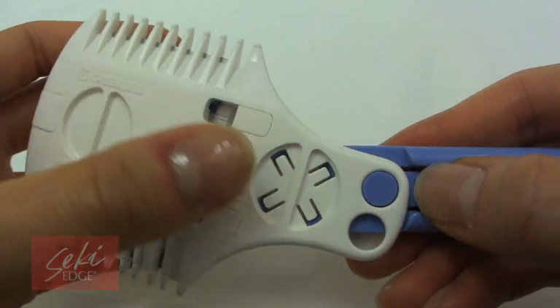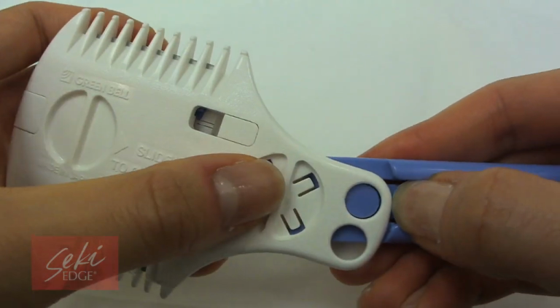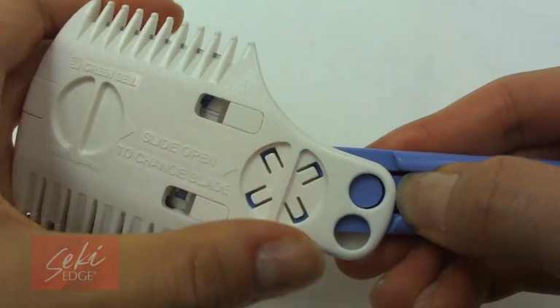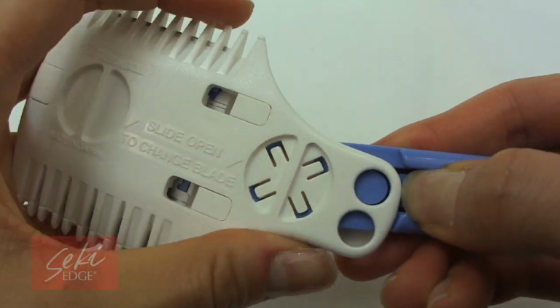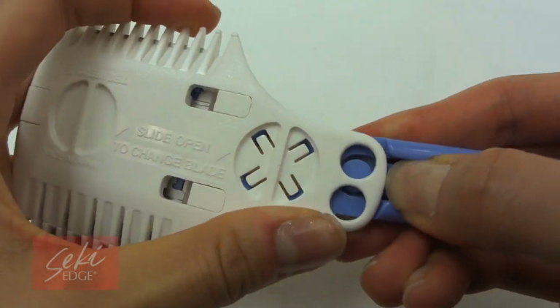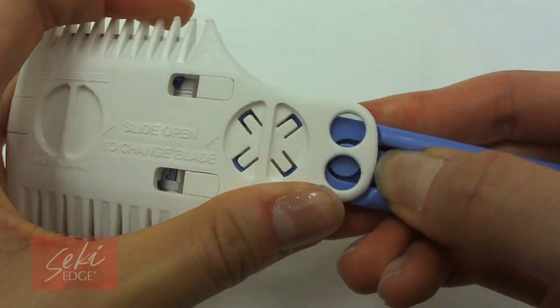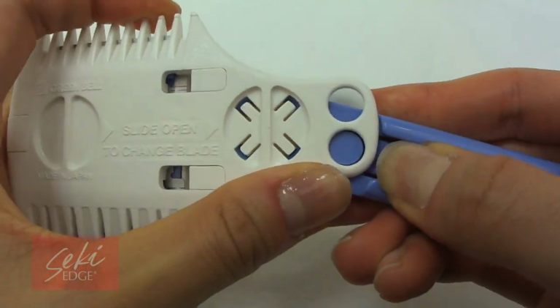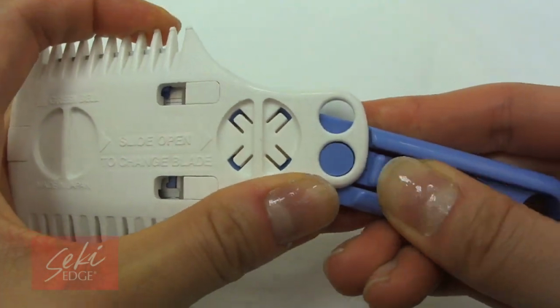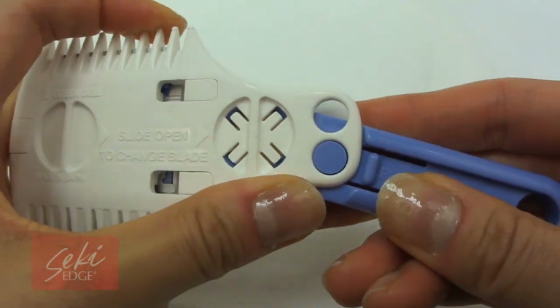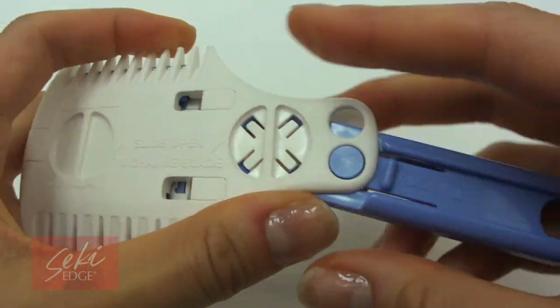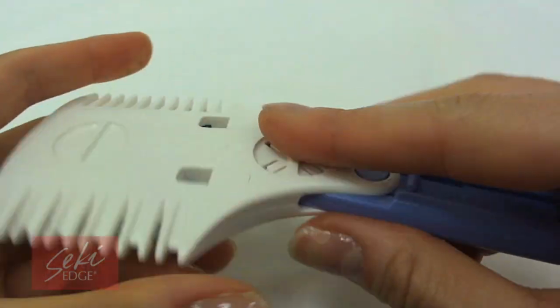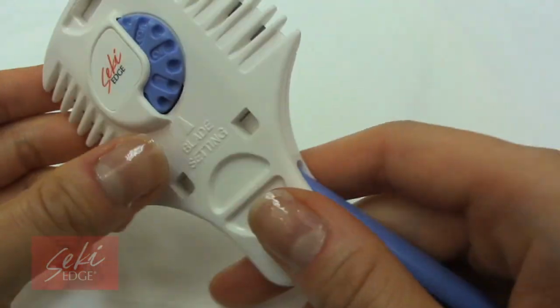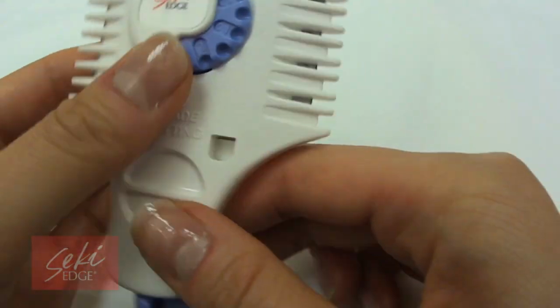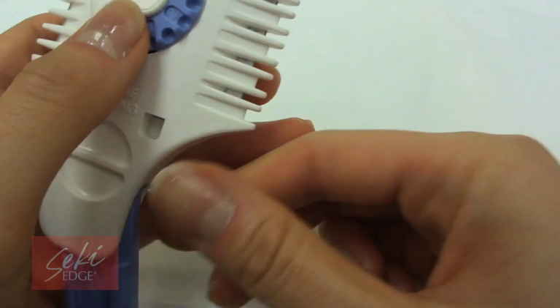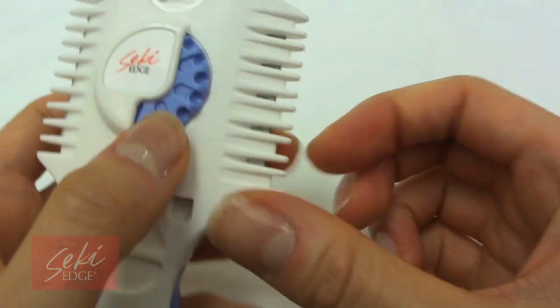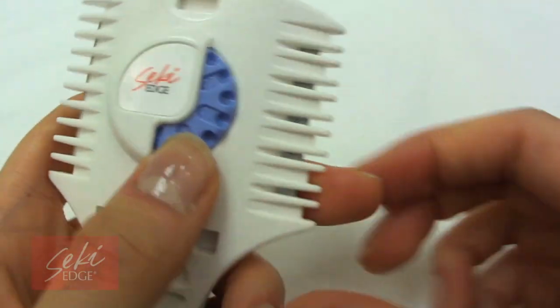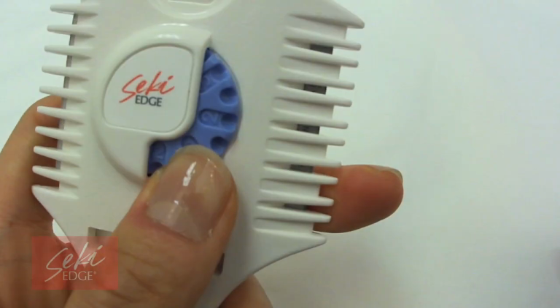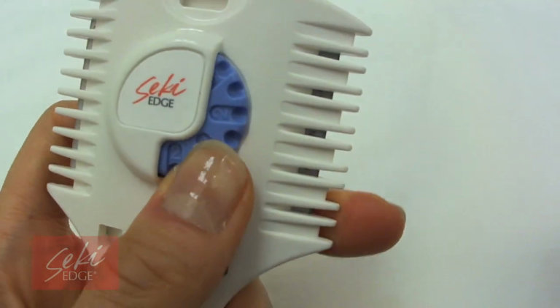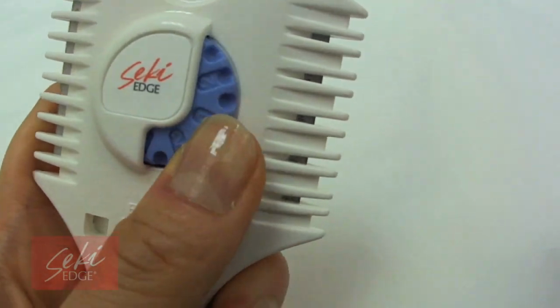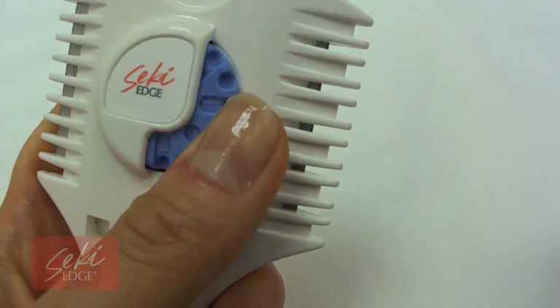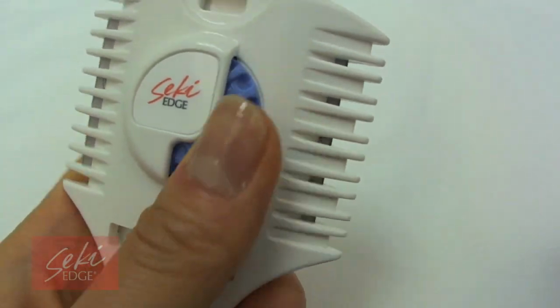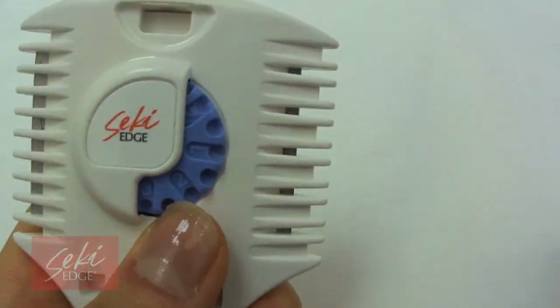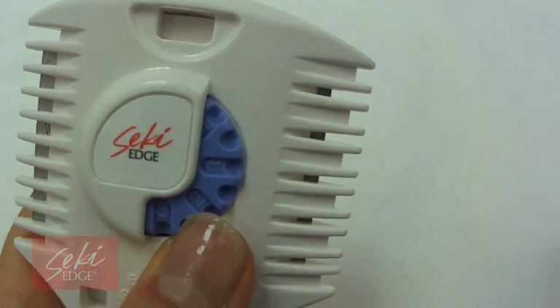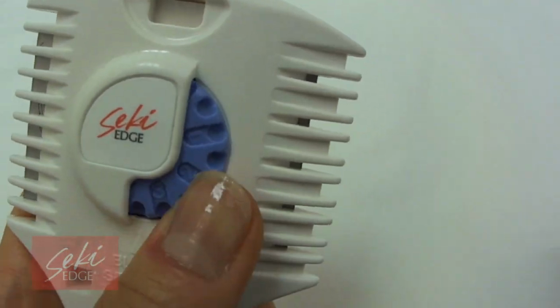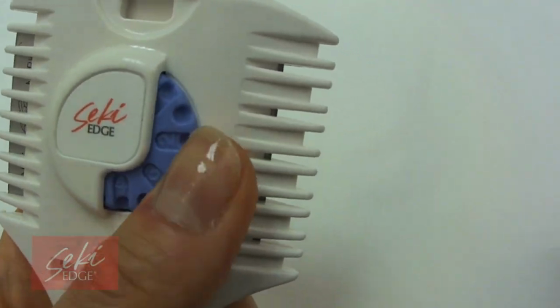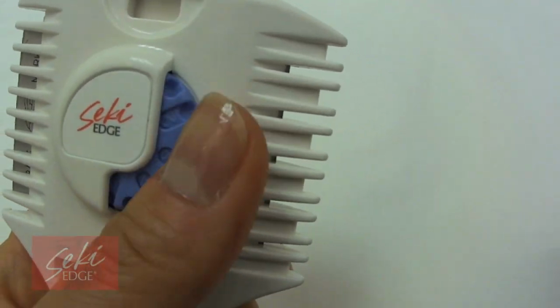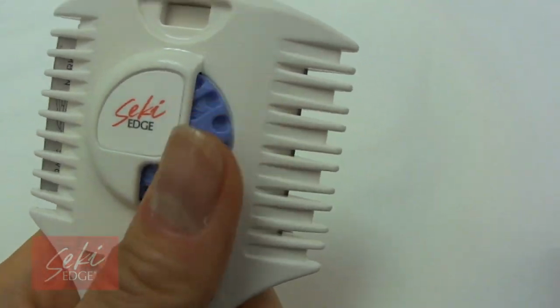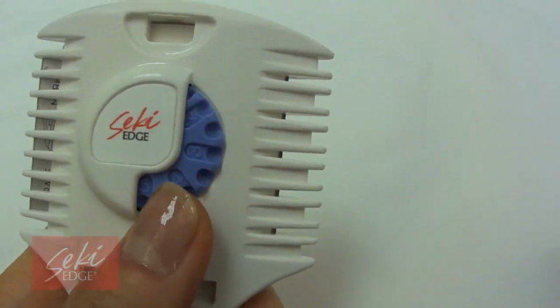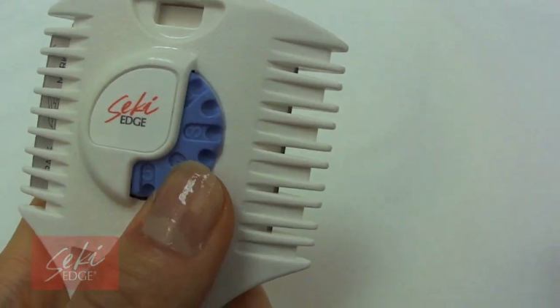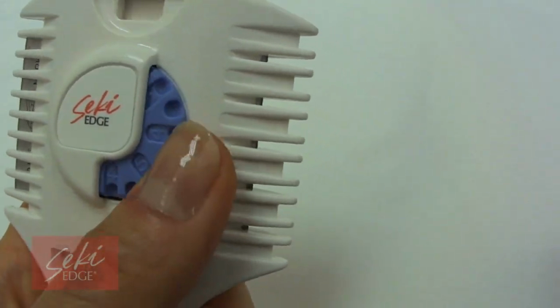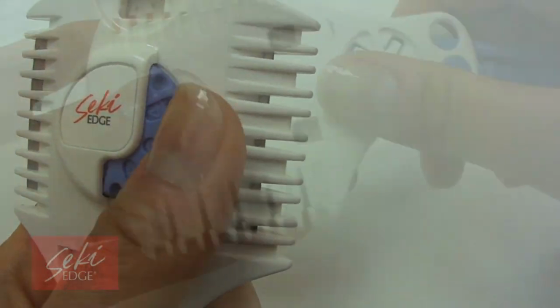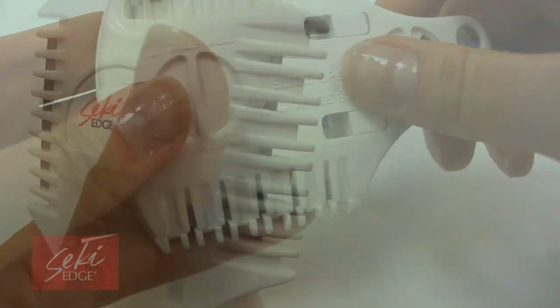The handle can be adjusted for right or left hand use by depressing the lever on the bottom of the handle. By having guarded blades, this keeps razor hair cutting worry-free.